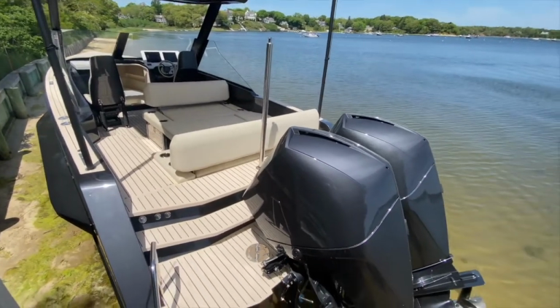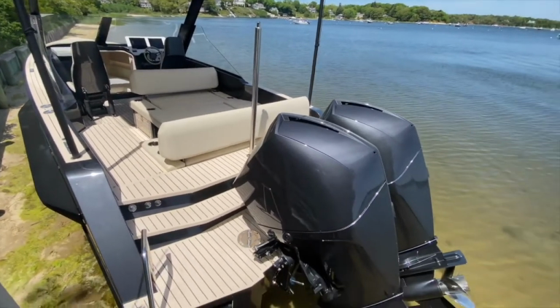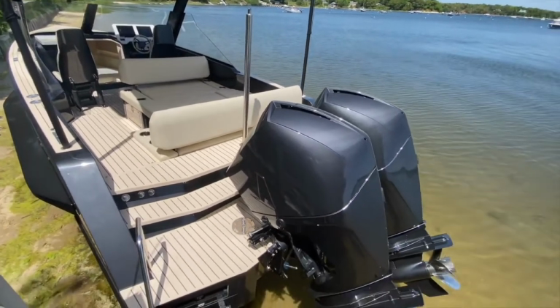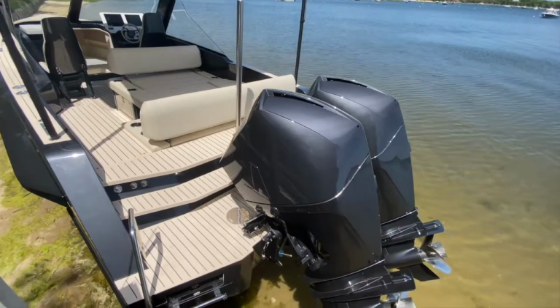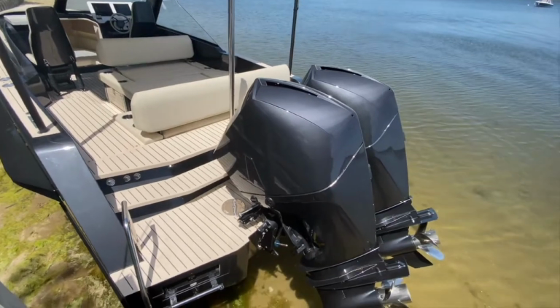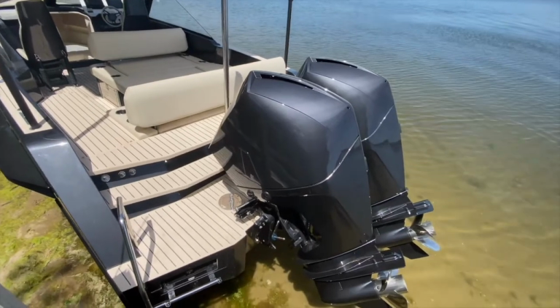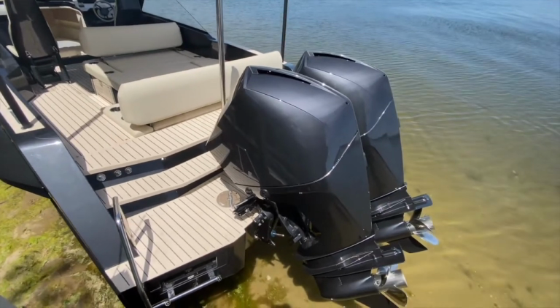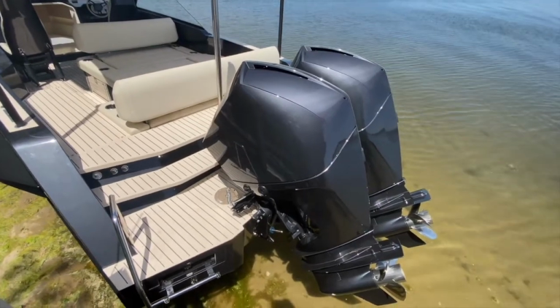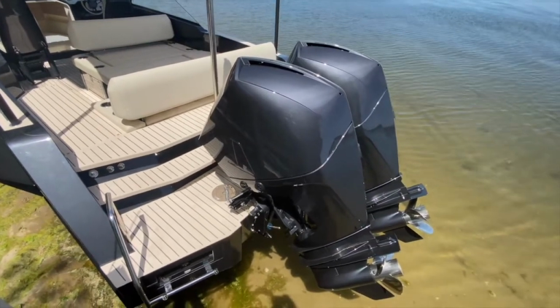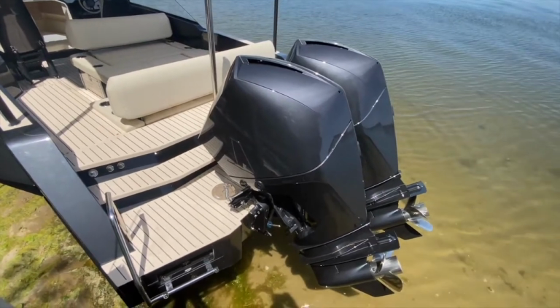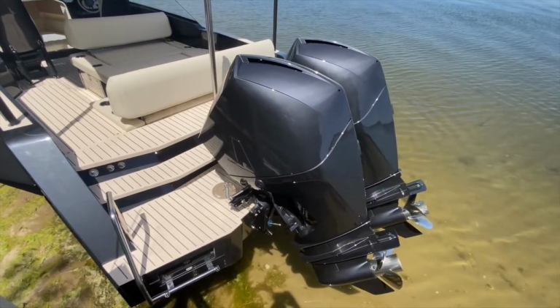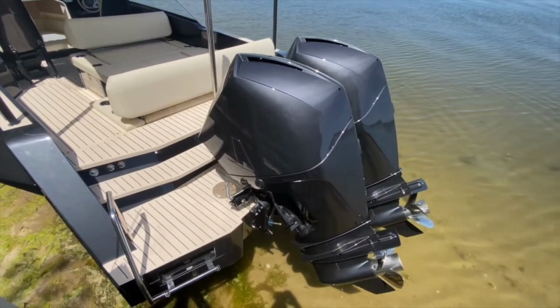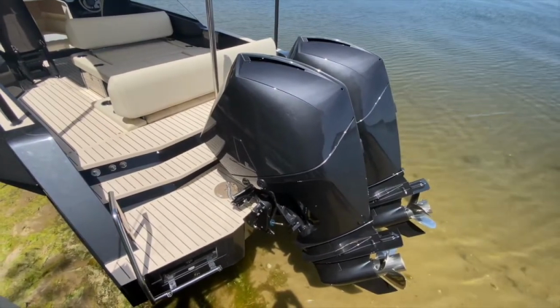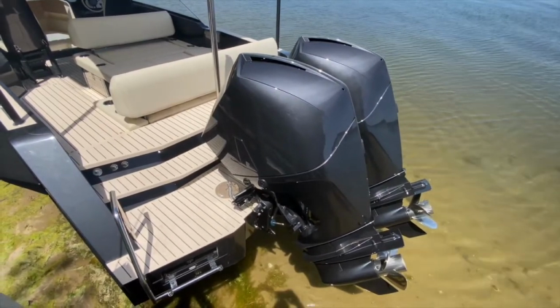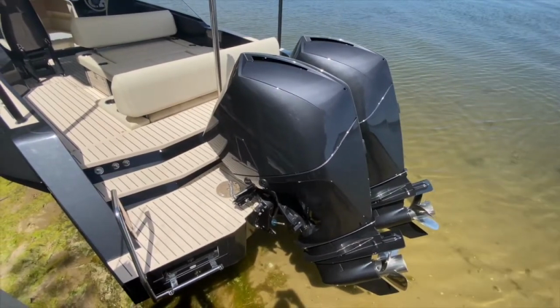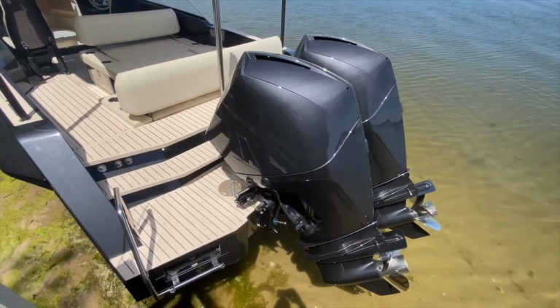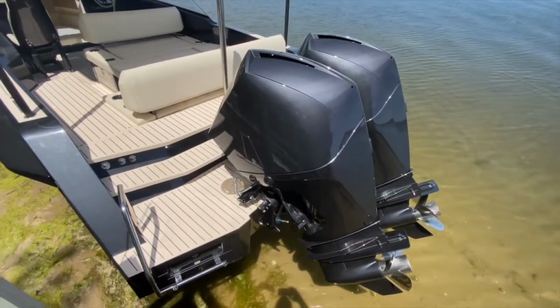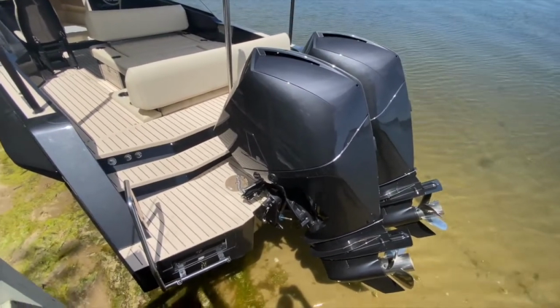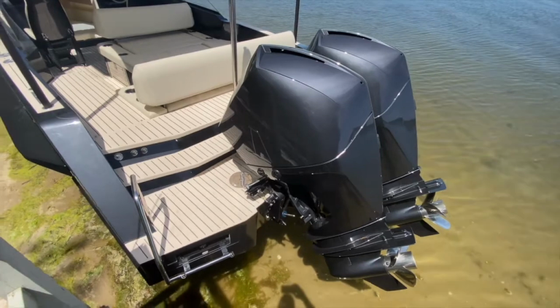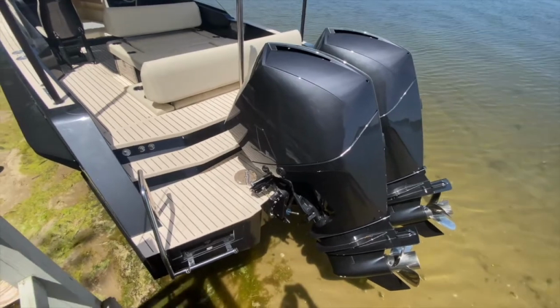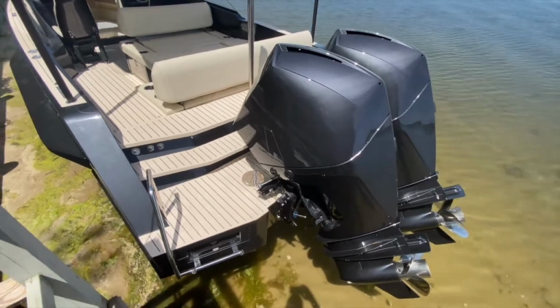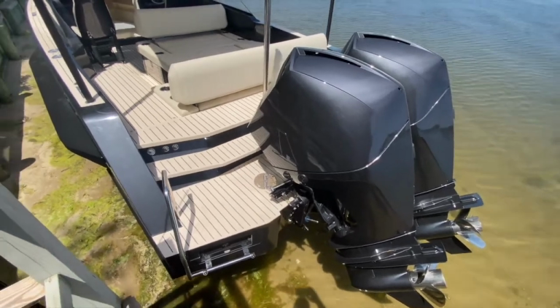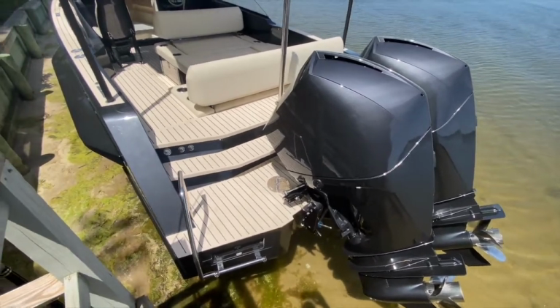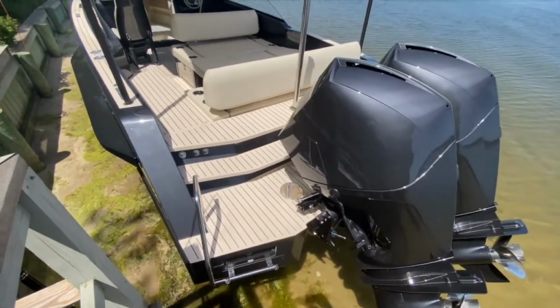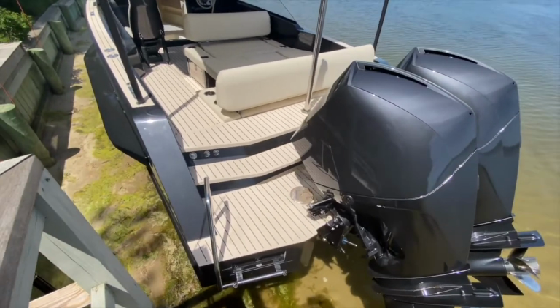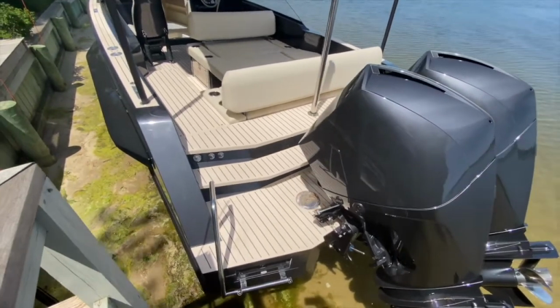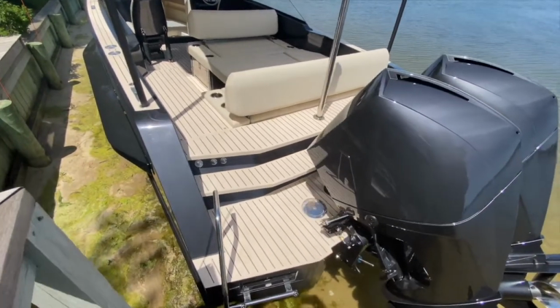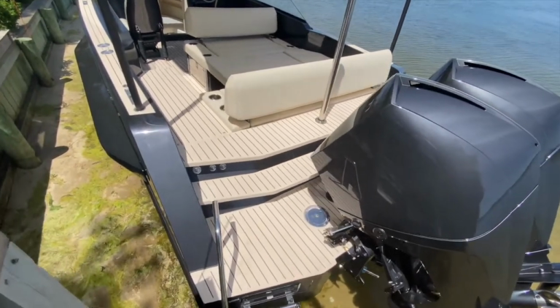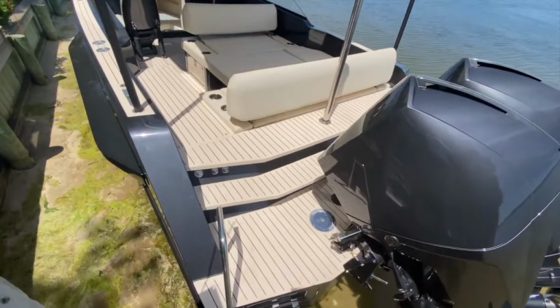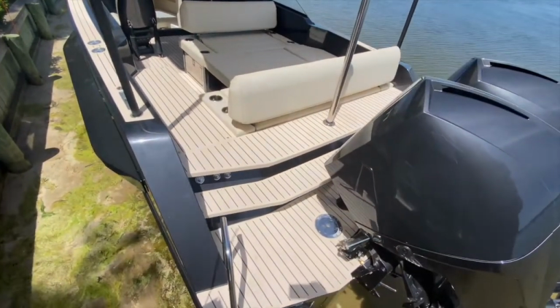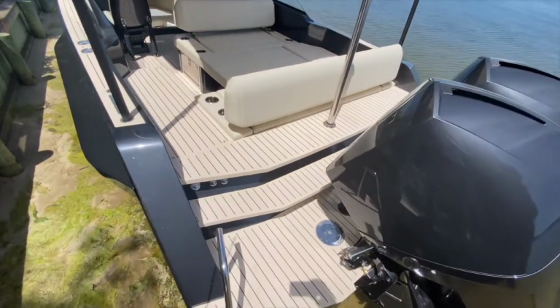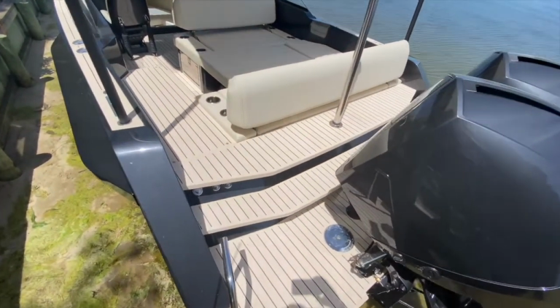On this rig we have twin V8 engines which are 300 horsepower each. We have an electric ladder and this beautiful swim platform we have just here.